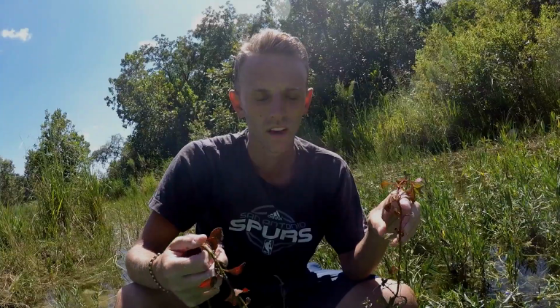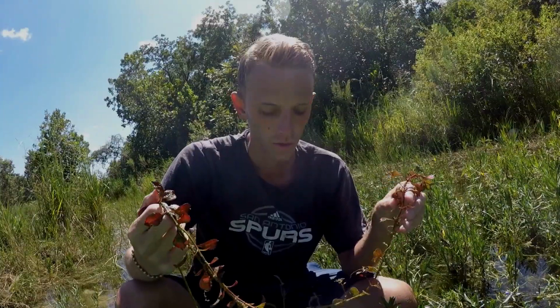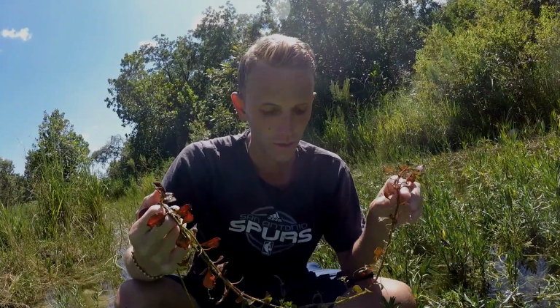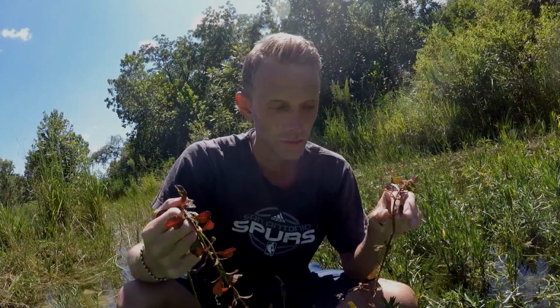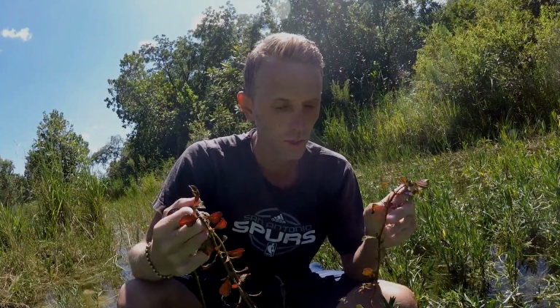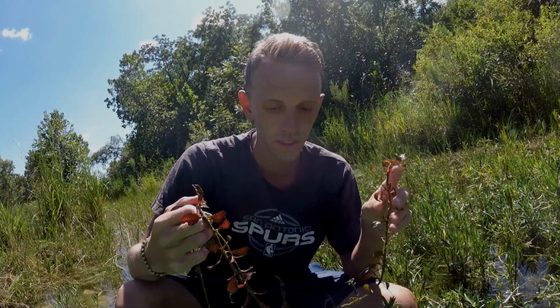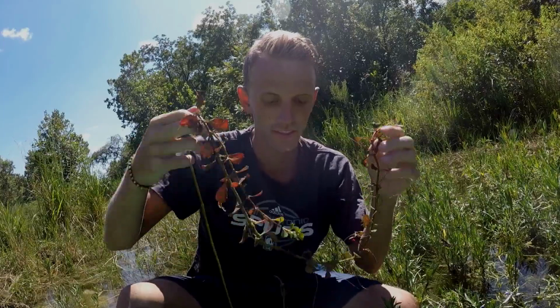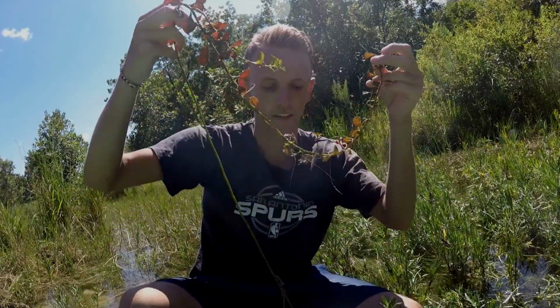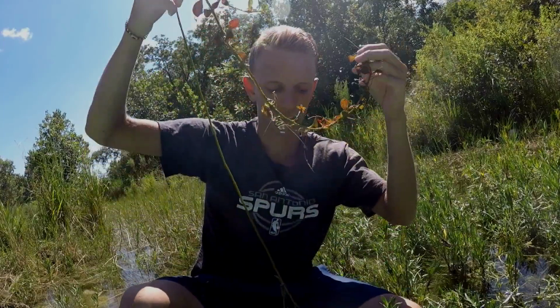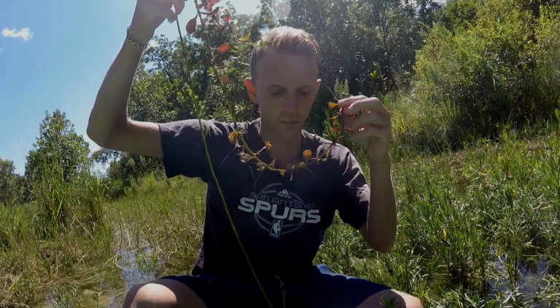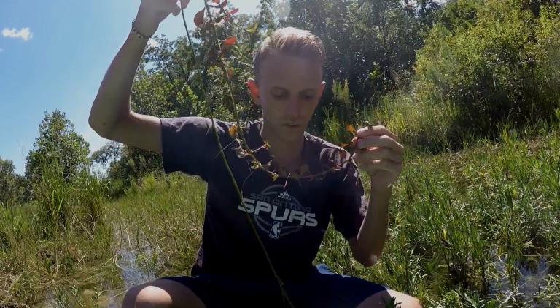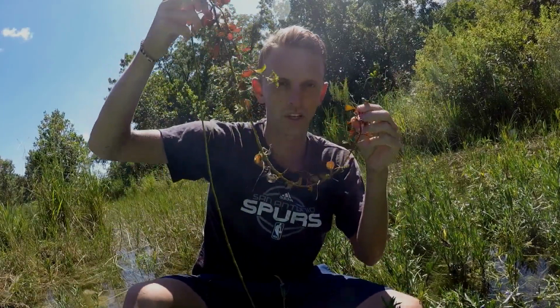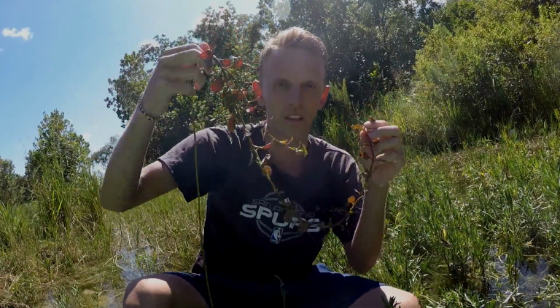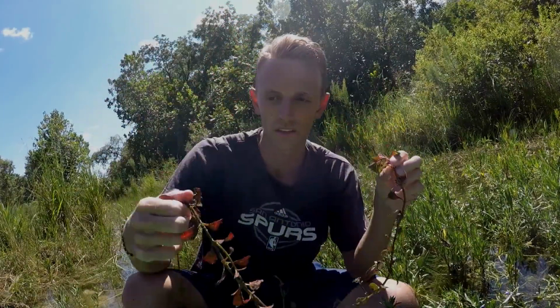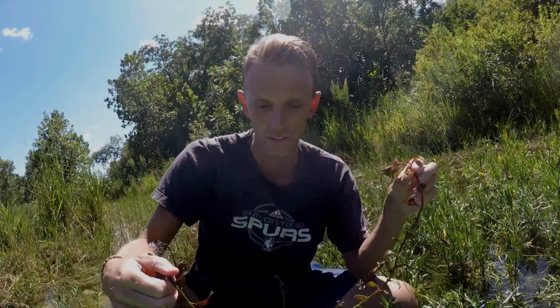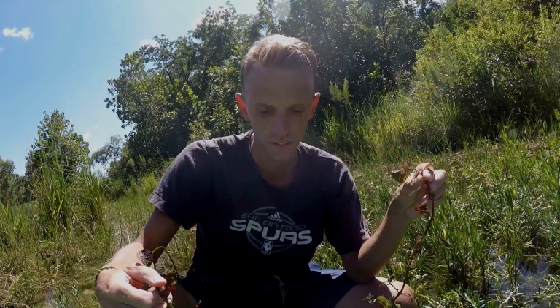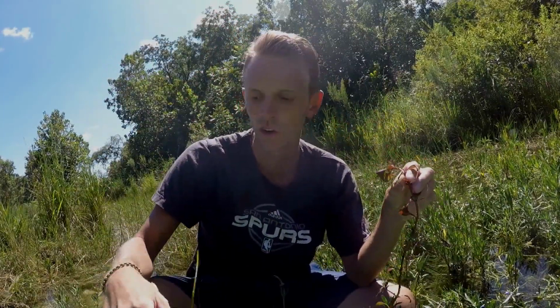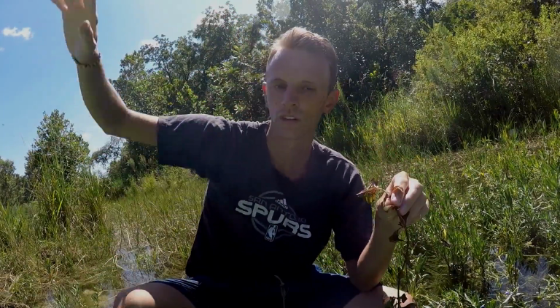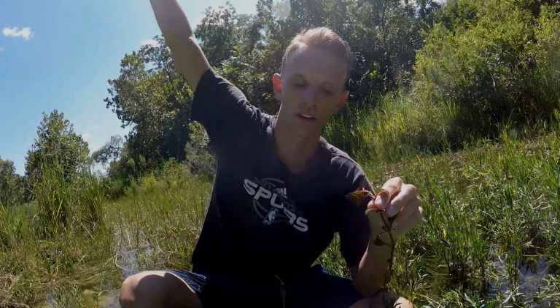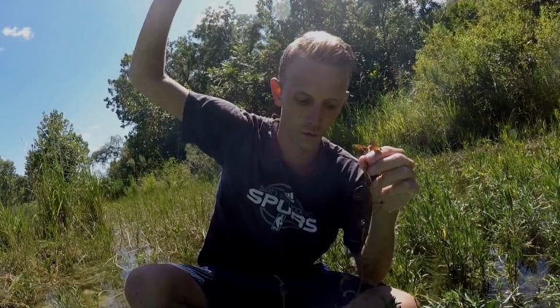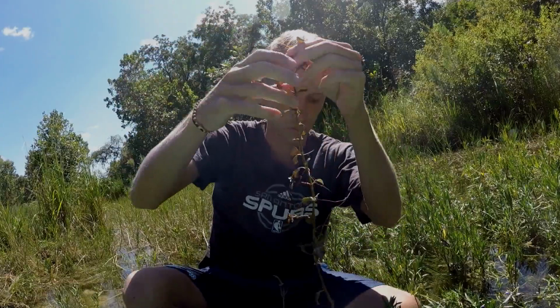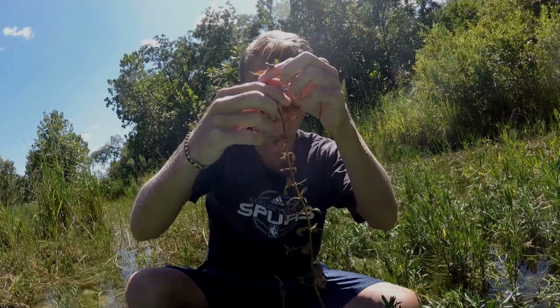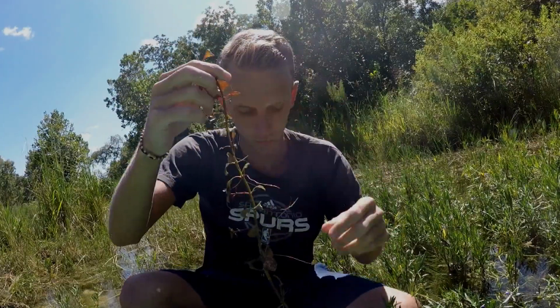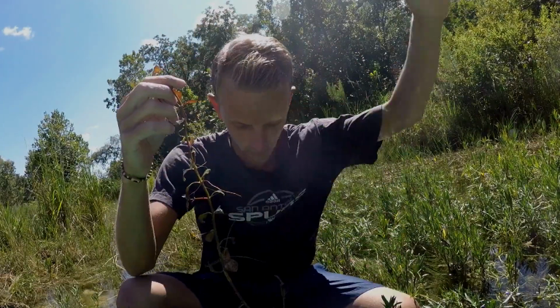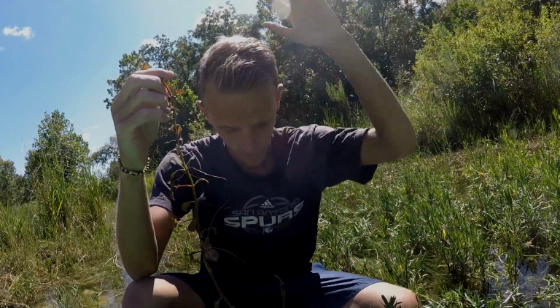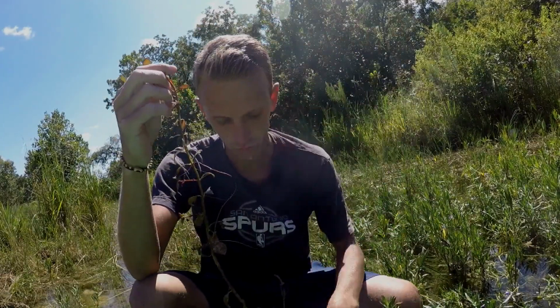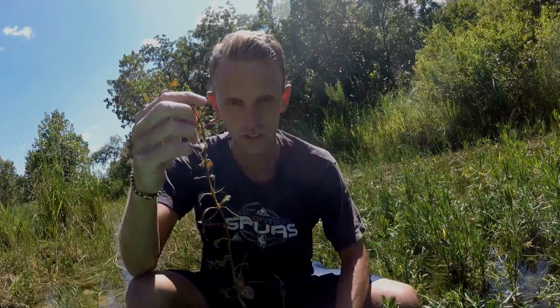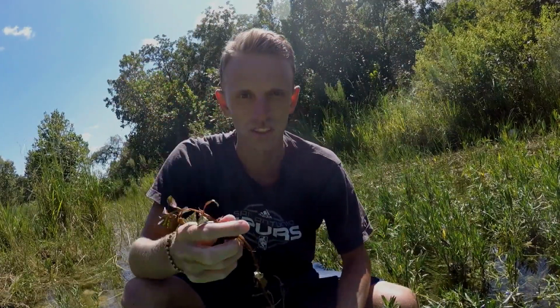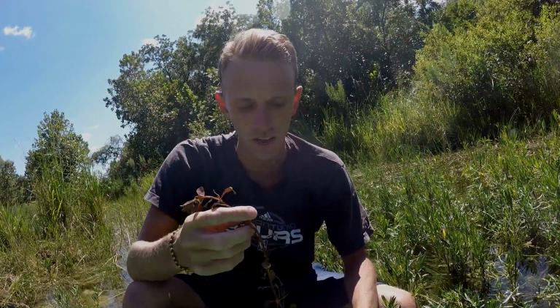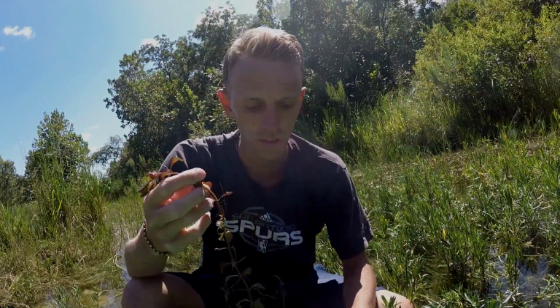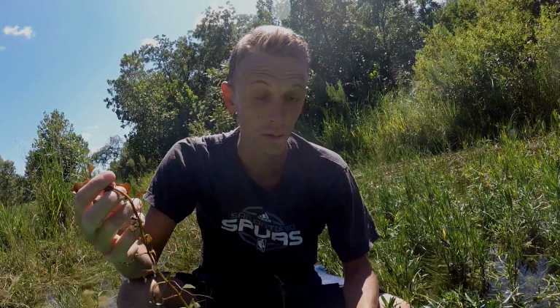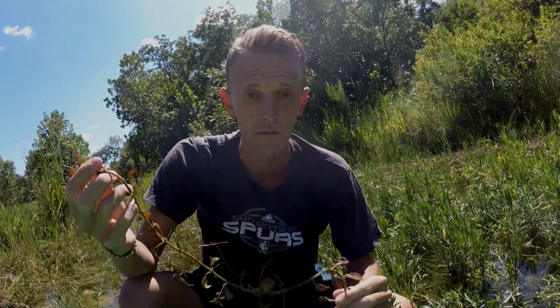I'll close out the video with this — this is a stalk of Luigia that is longer than I can hold up. My reach is about seven and a half feet, so it's probably about eight feet.